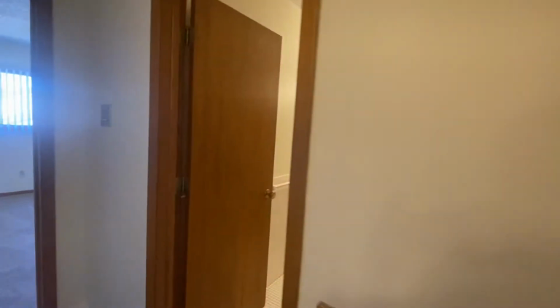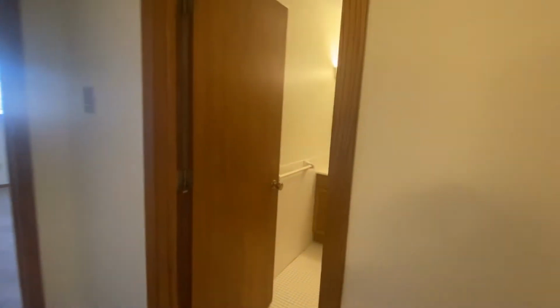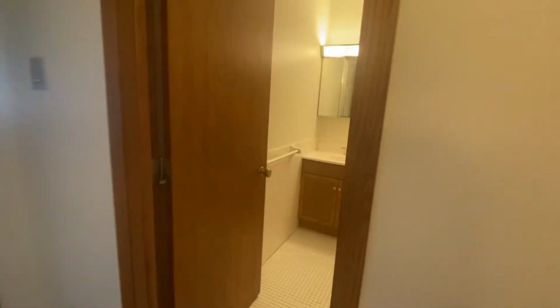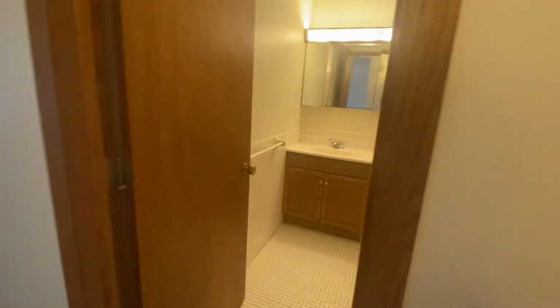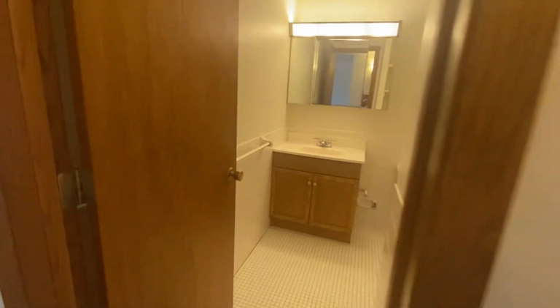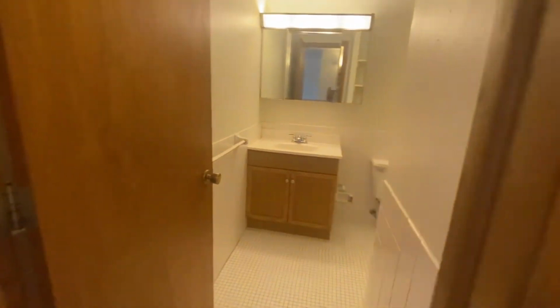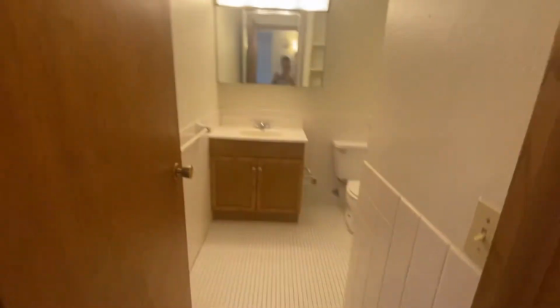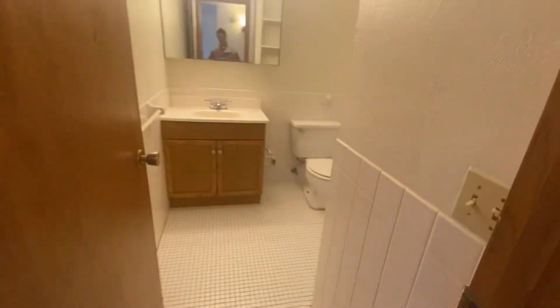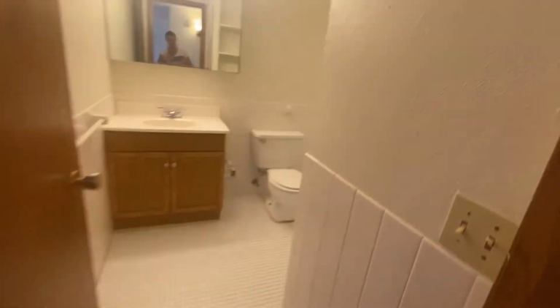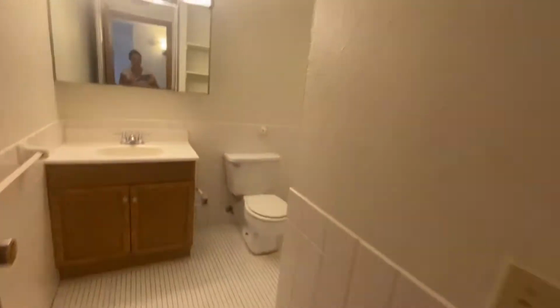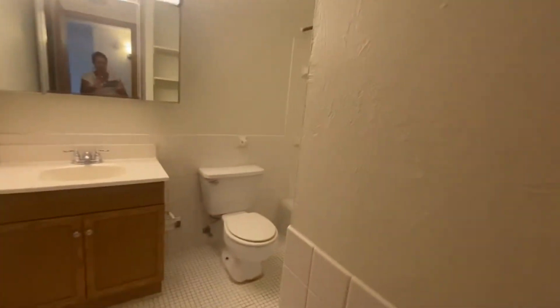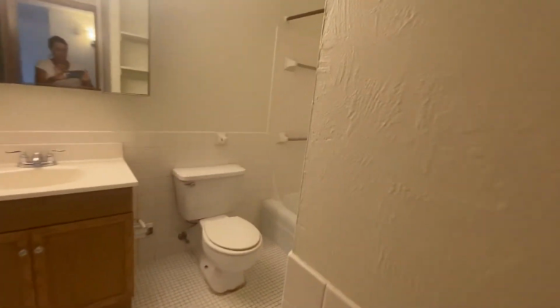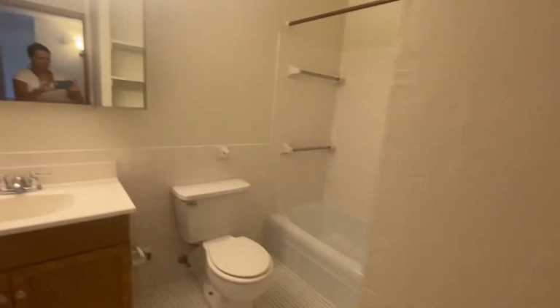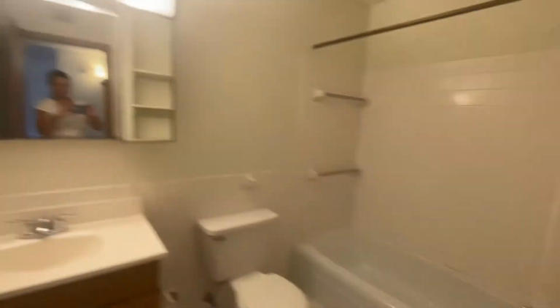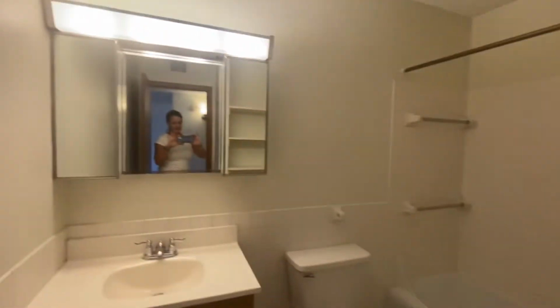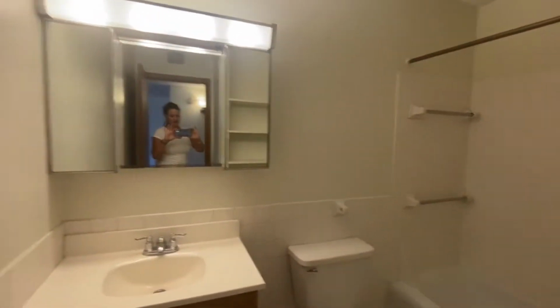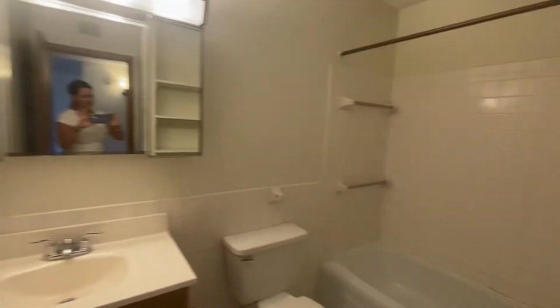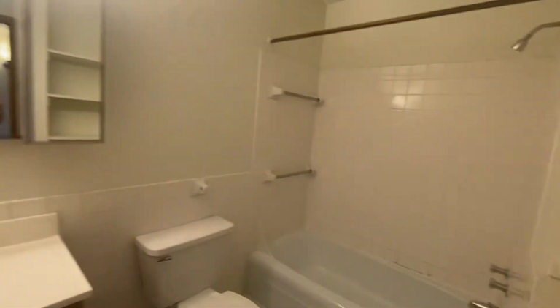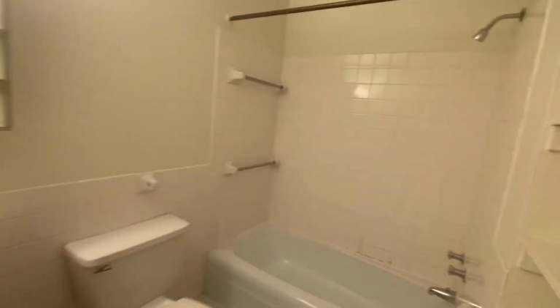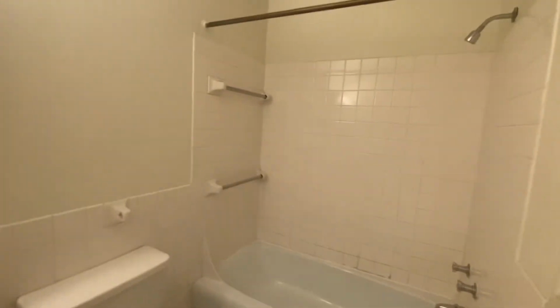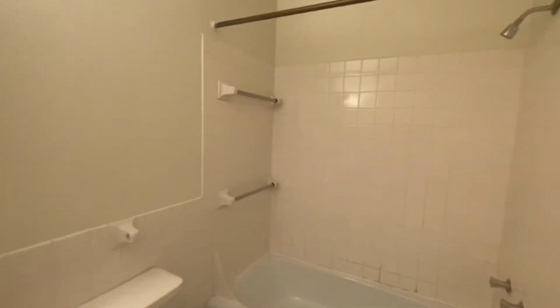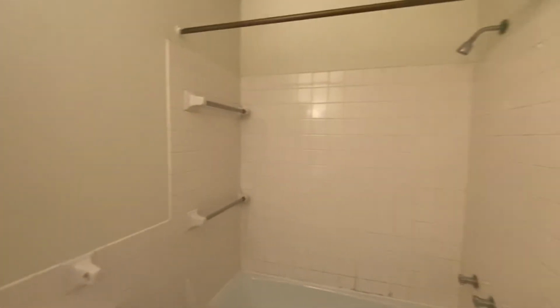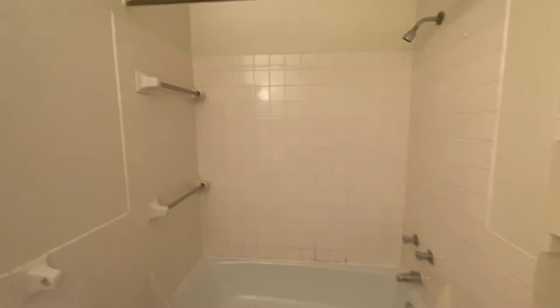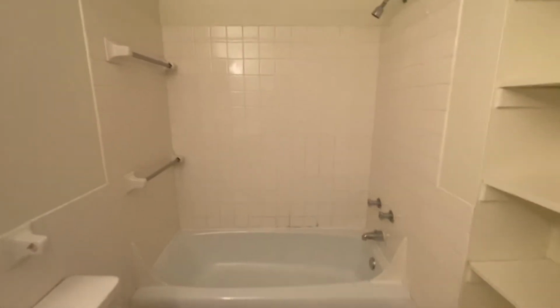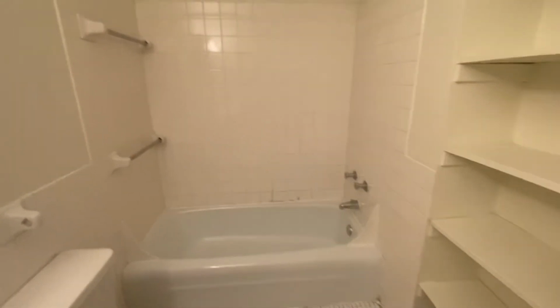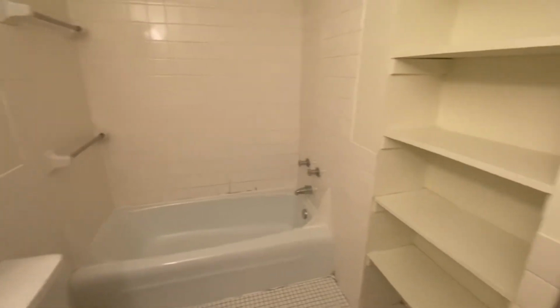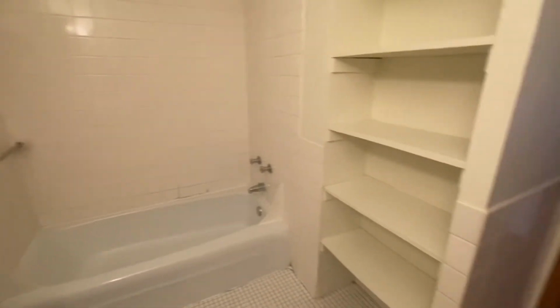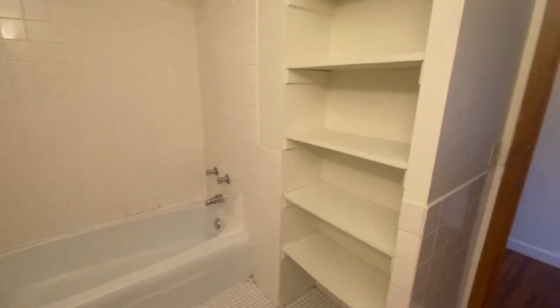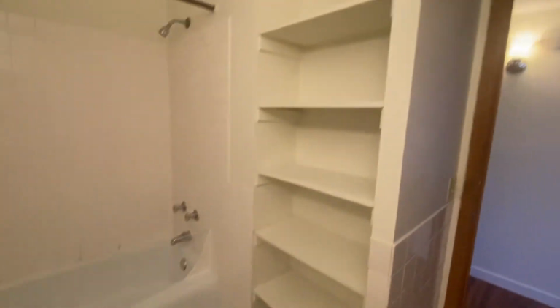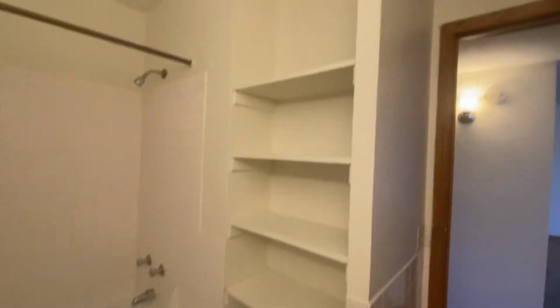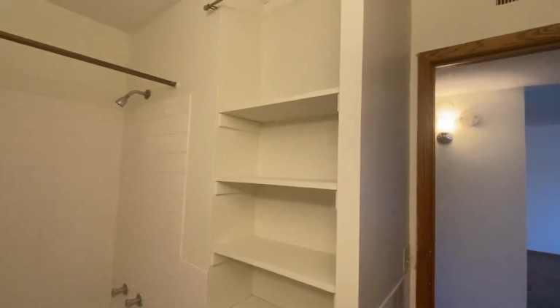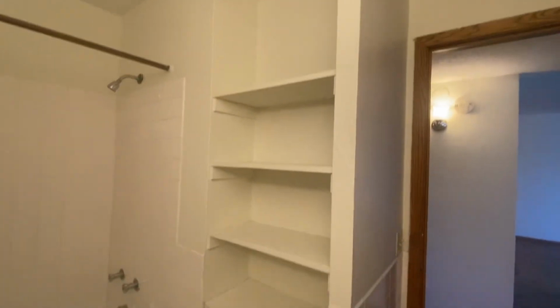And into your bathroom. Plenty of room in your bathroom. There's a built-in vanity here, a tub and shower combo, and a little extra shelving along this side.